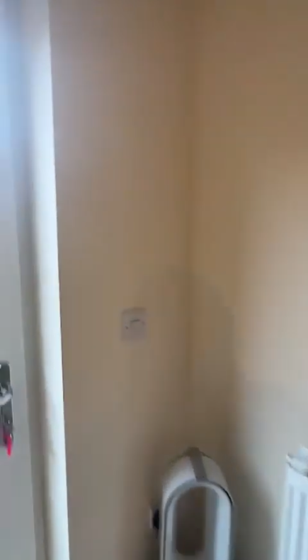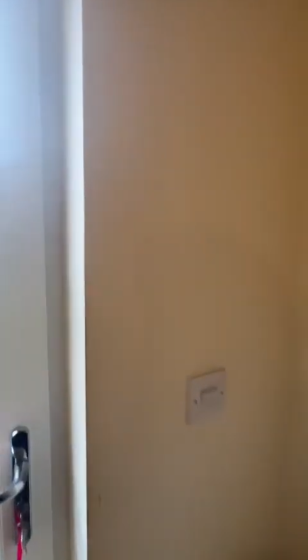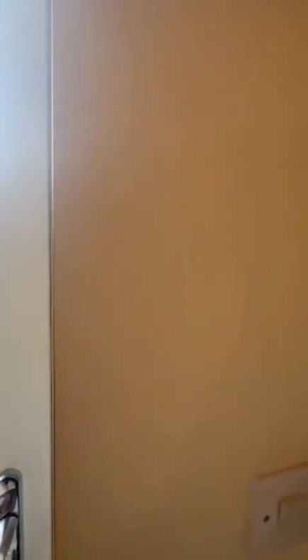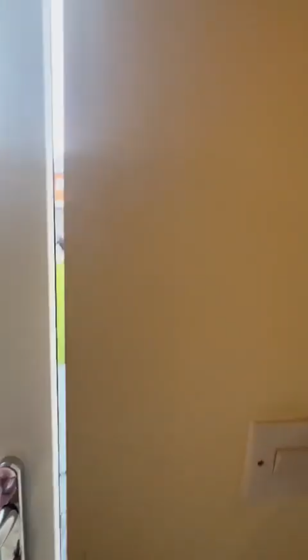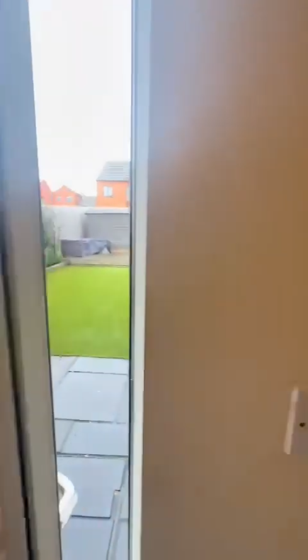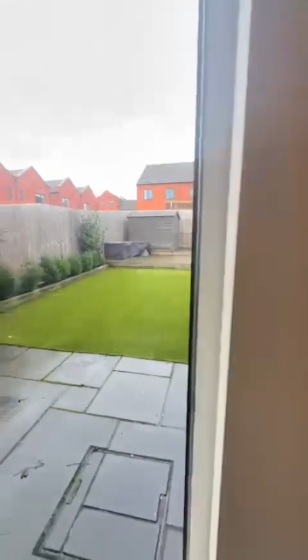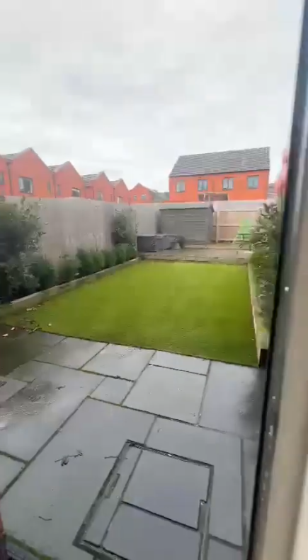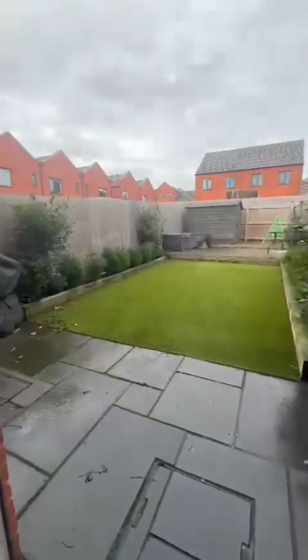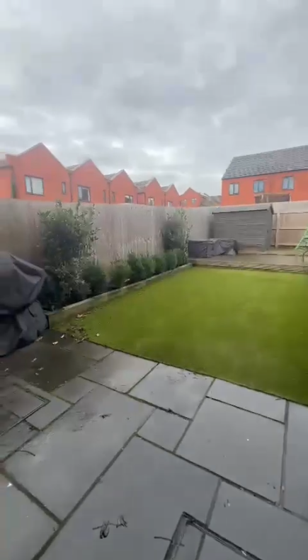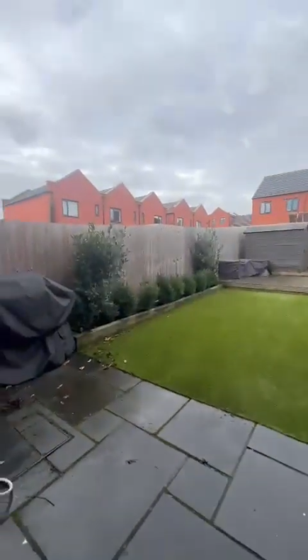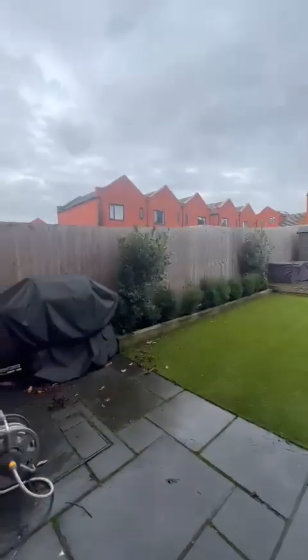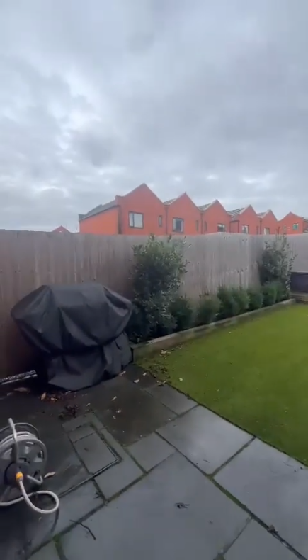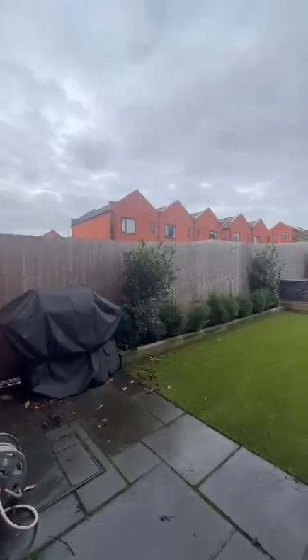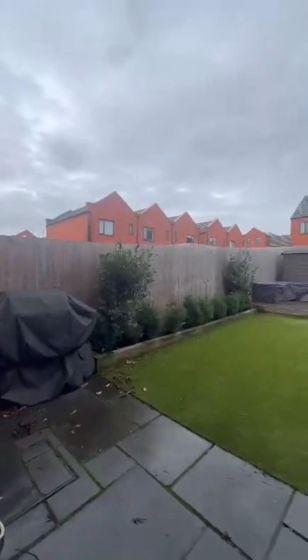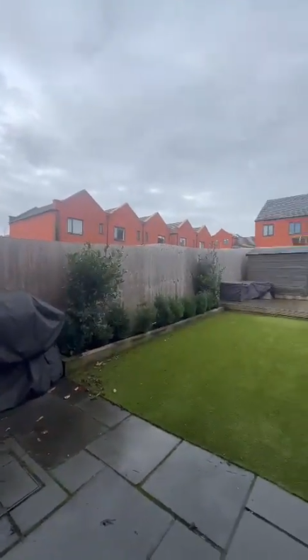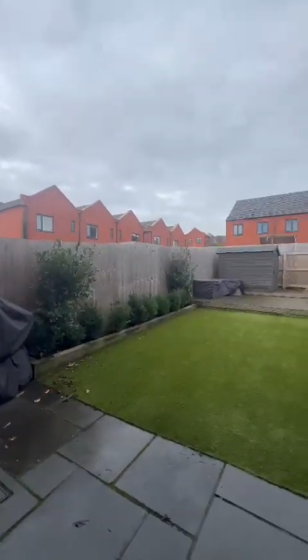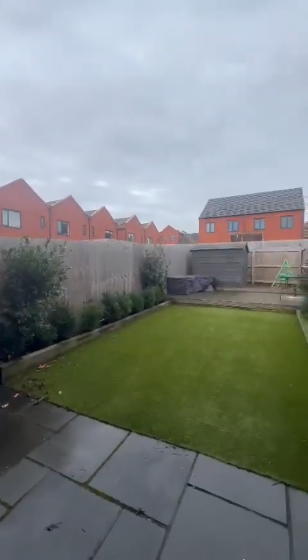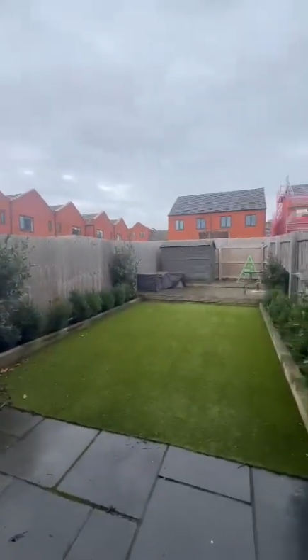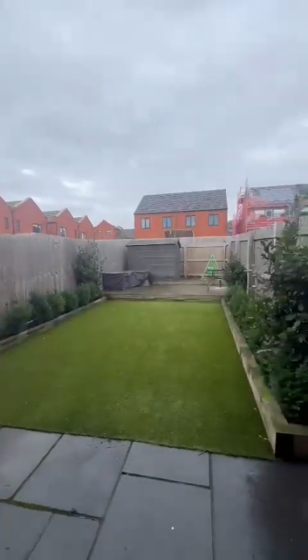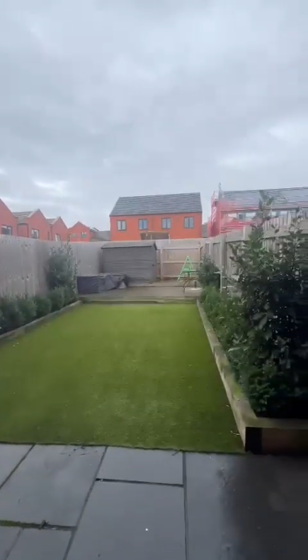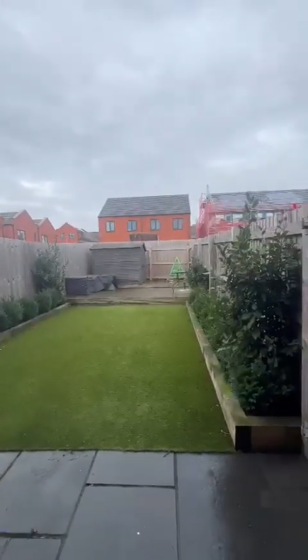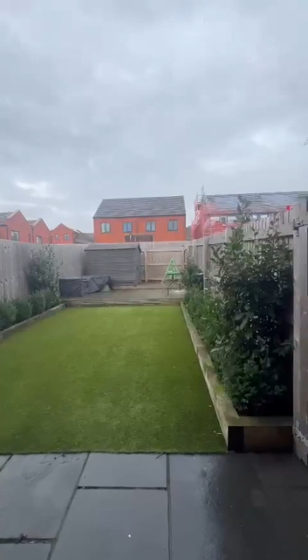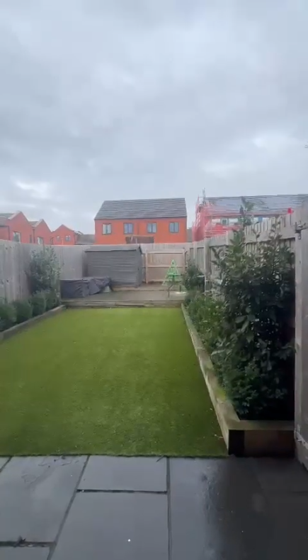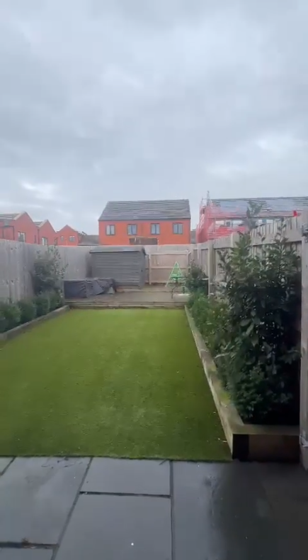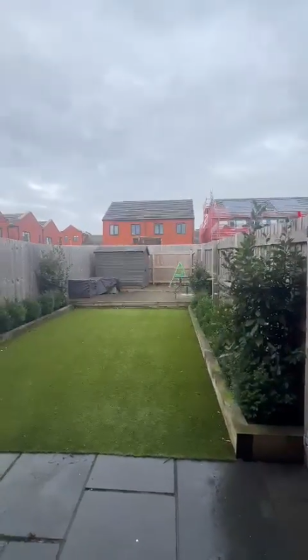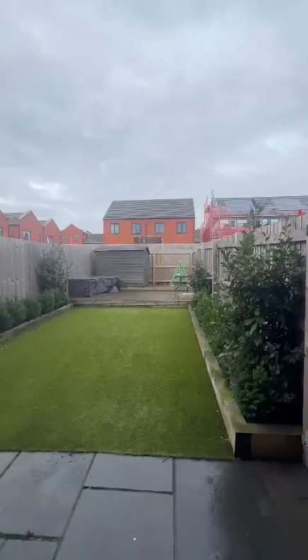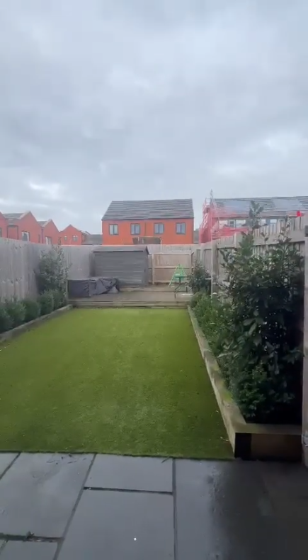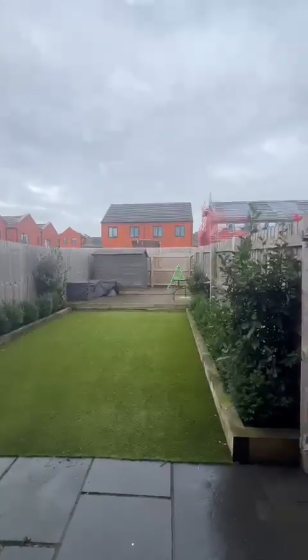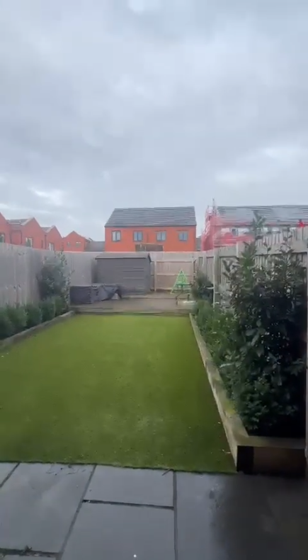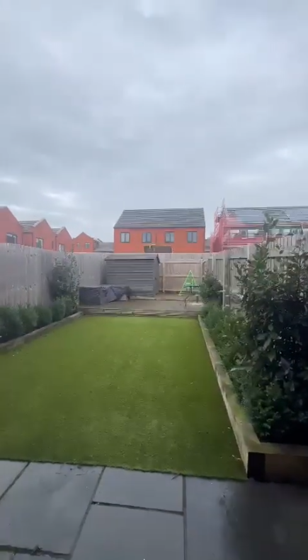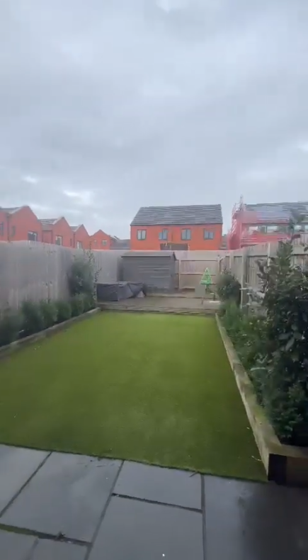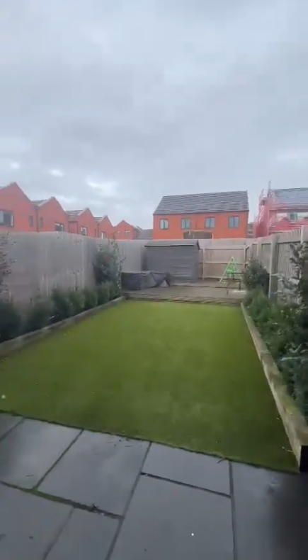Out the back door there is a lovely, stunning landscaped garden, which was only done in 2019. There are lights on the decking as well, with artificial grass and a seating area just up there.